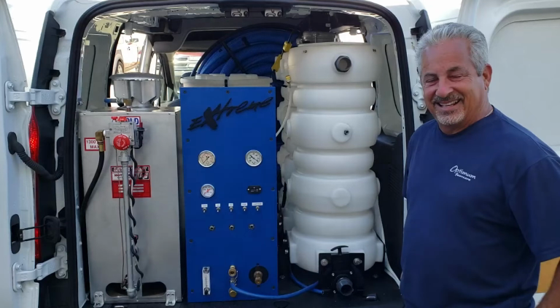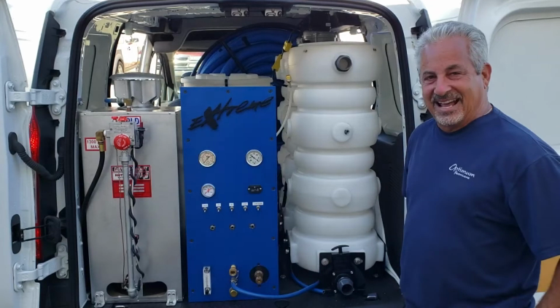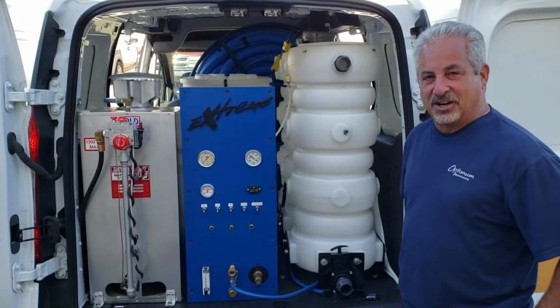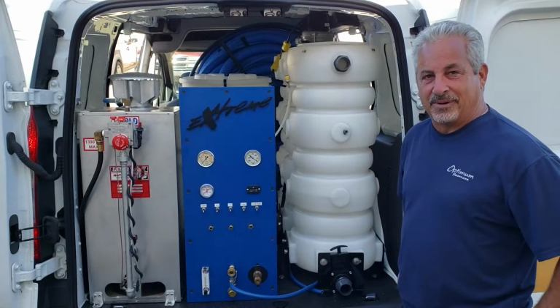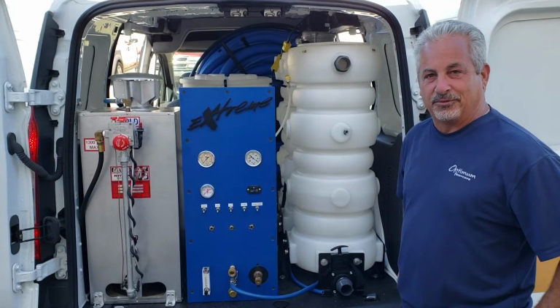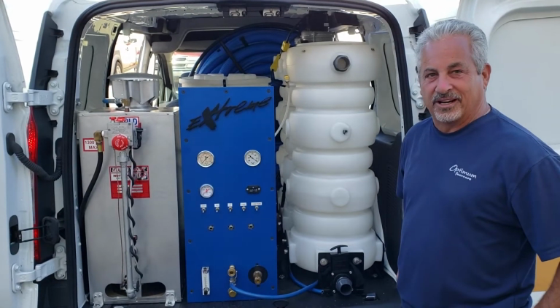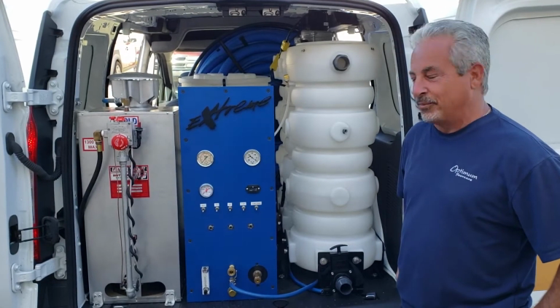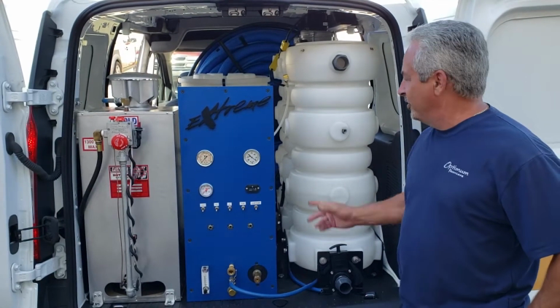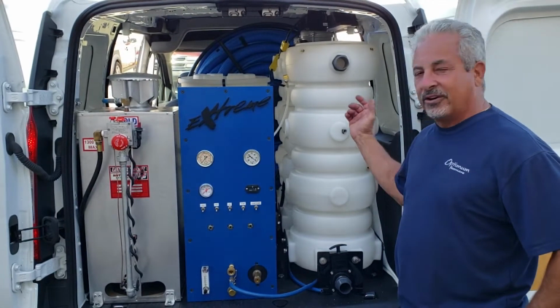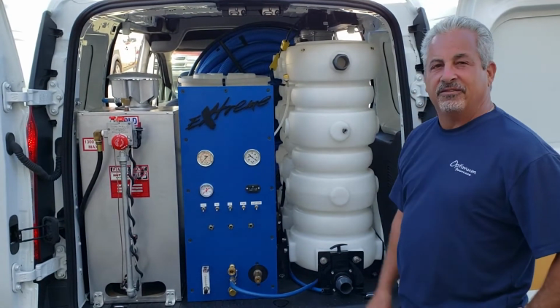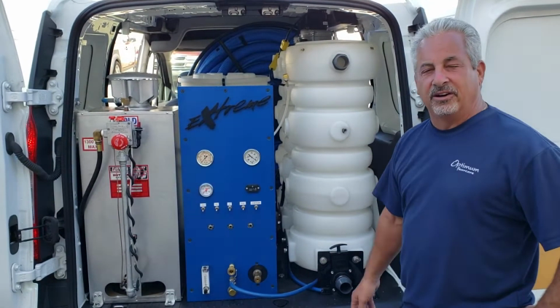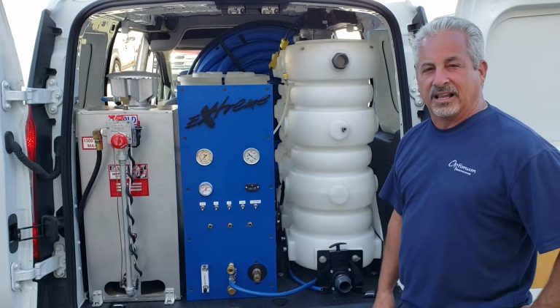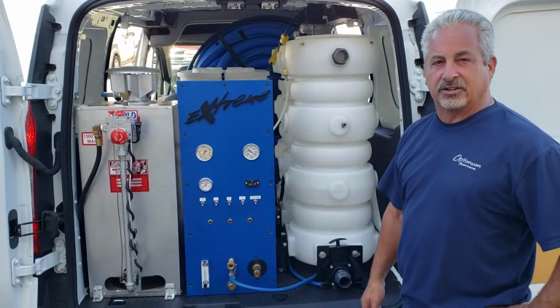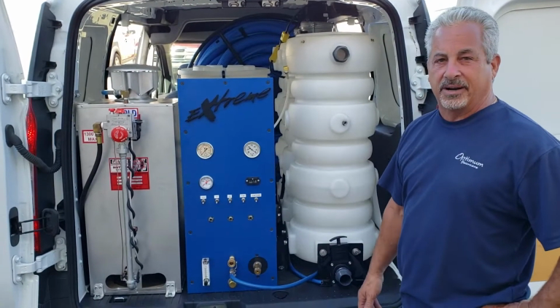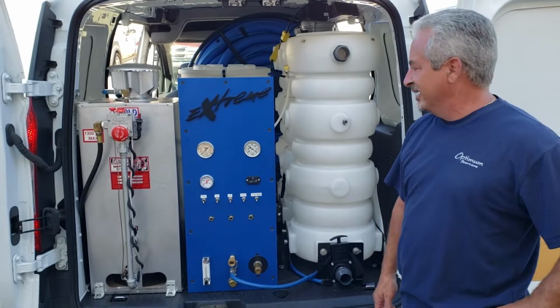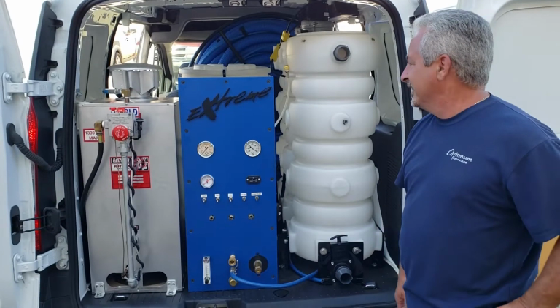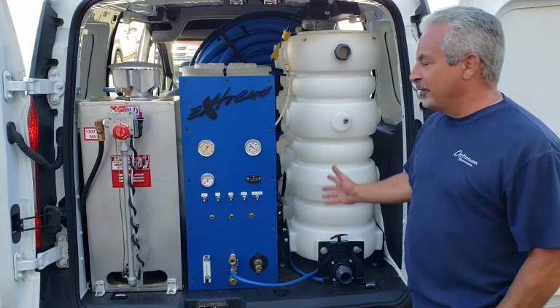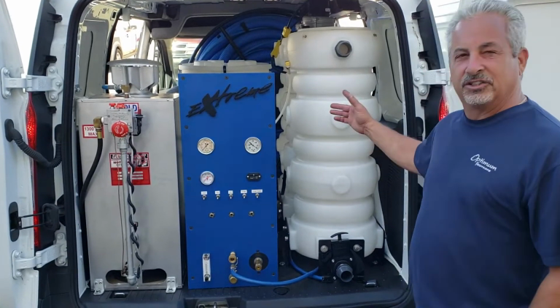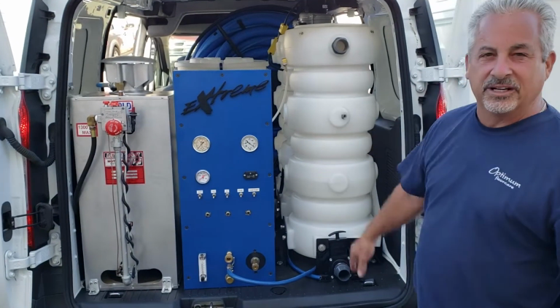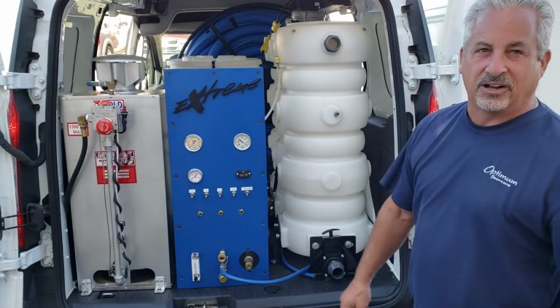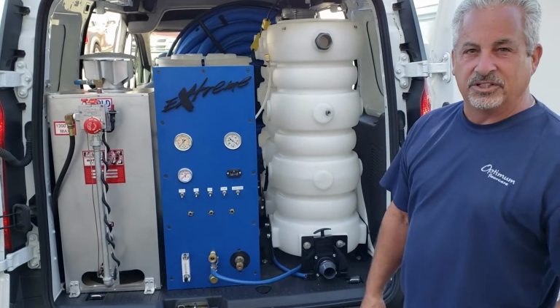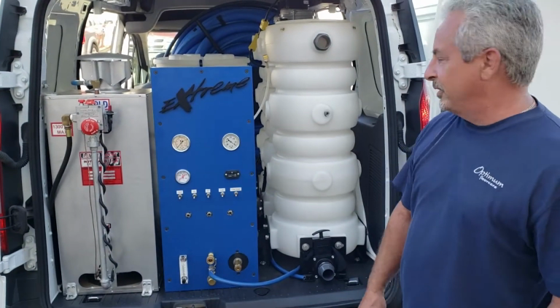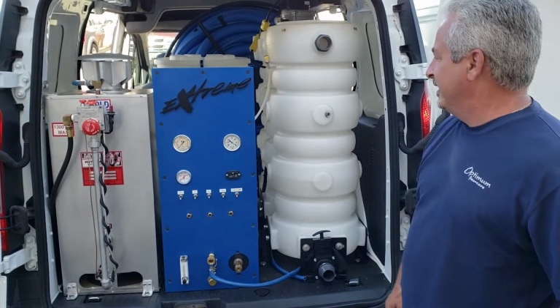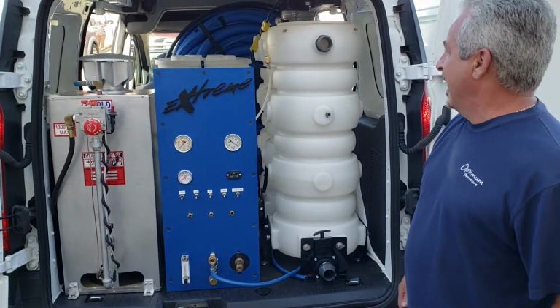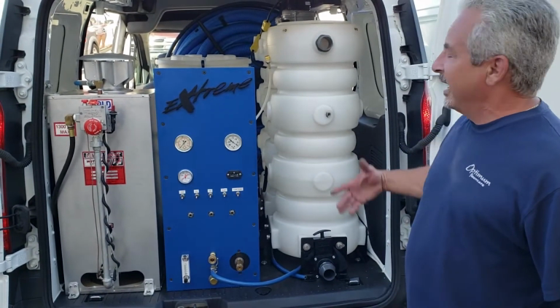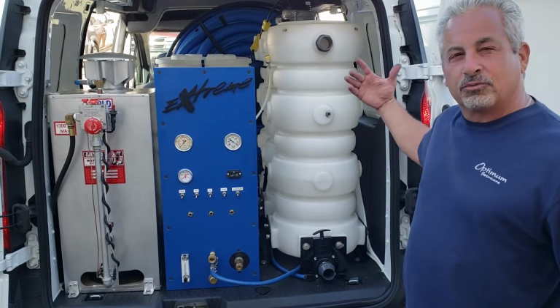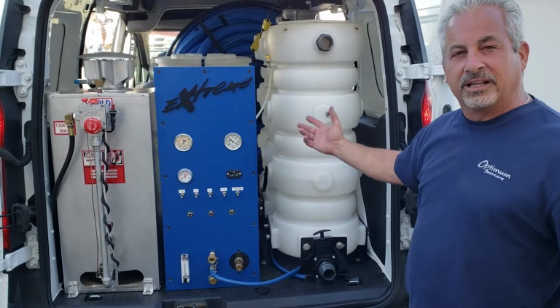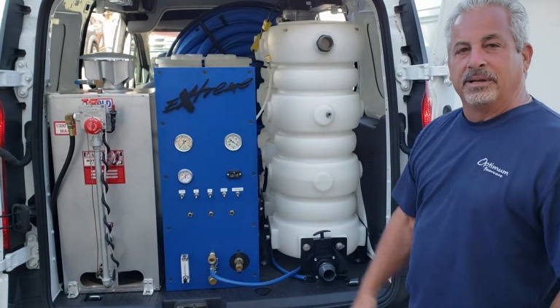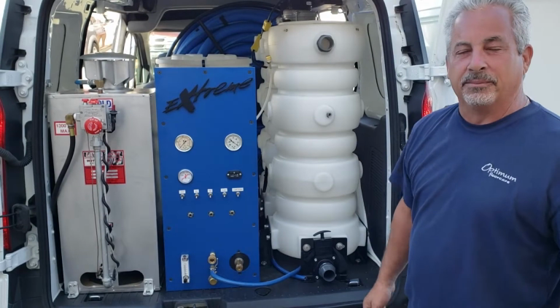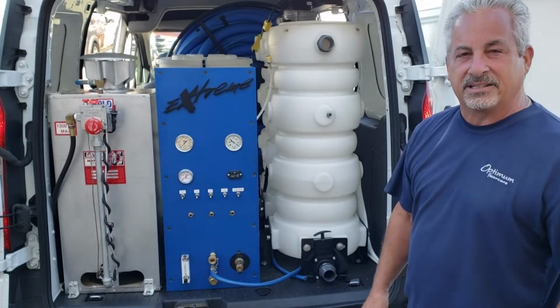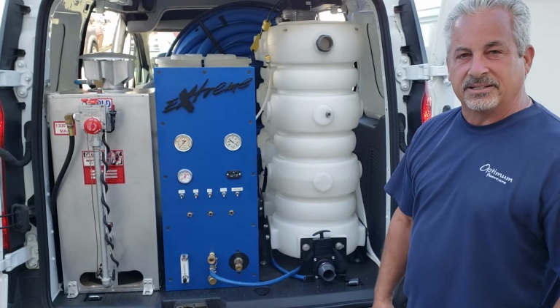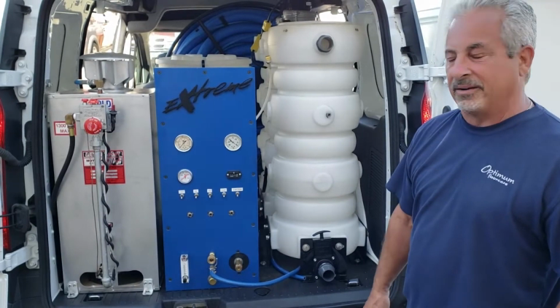Hi, this is Tony from Optimal Floor Care bringing you another video on electric truck mounts. Today we want to show you an install that we just completed on a man that's really going to be able to maximize his profits.